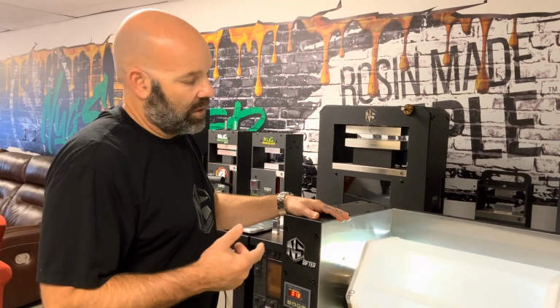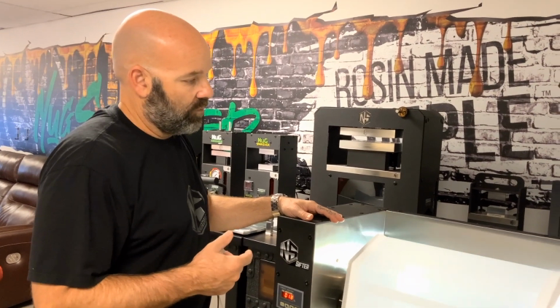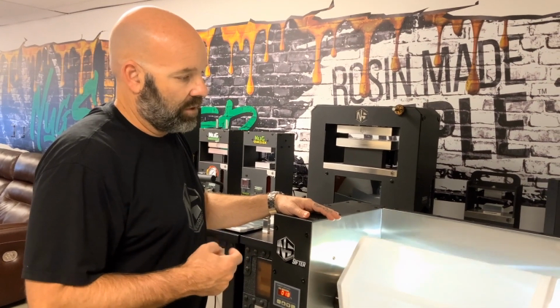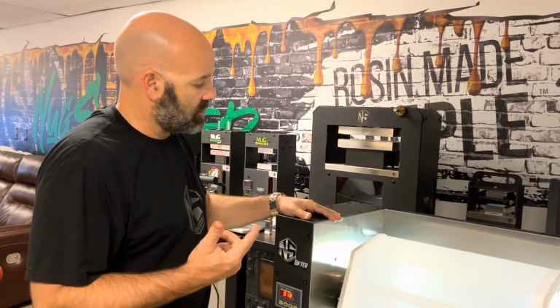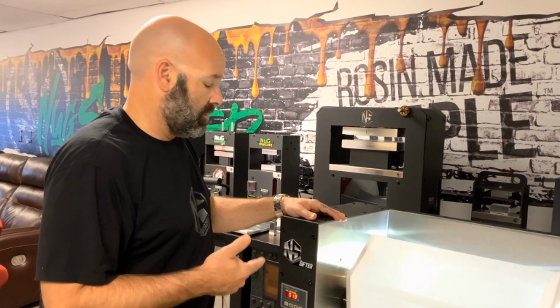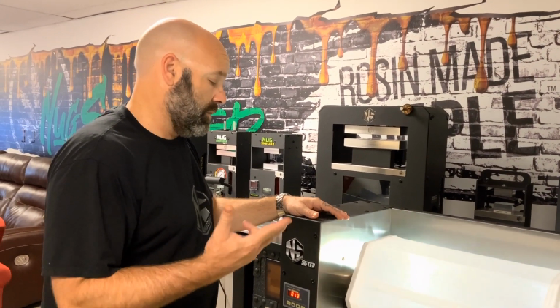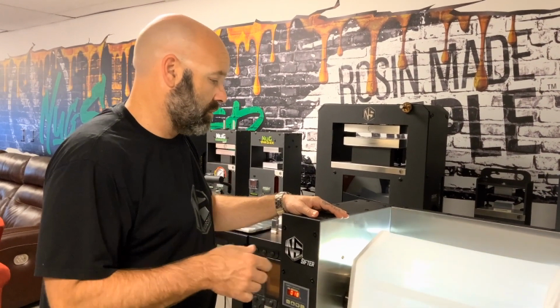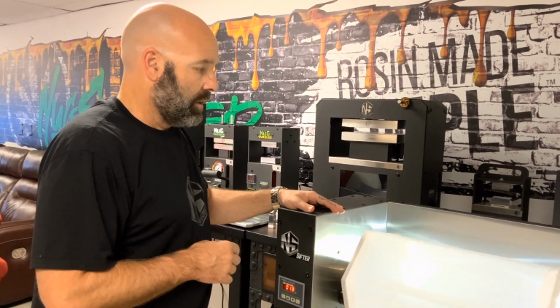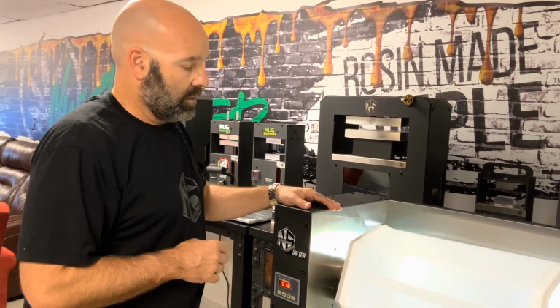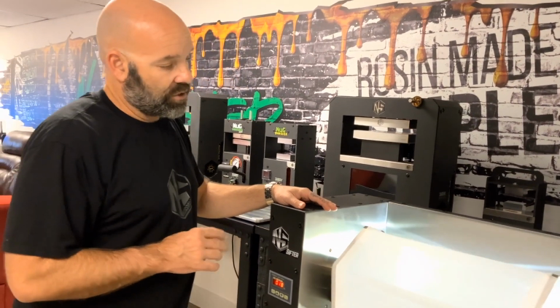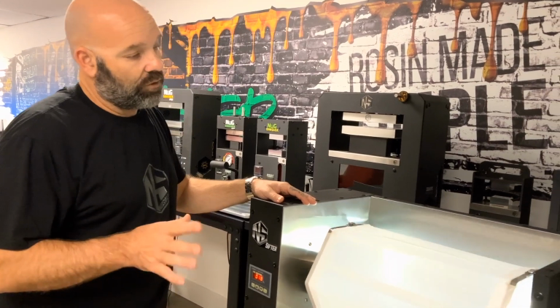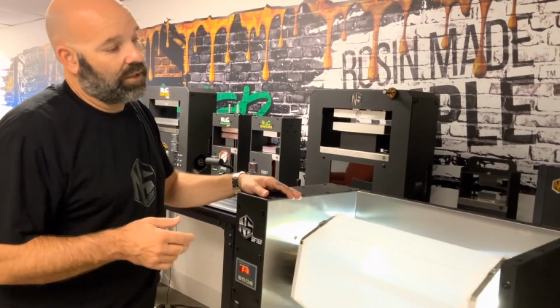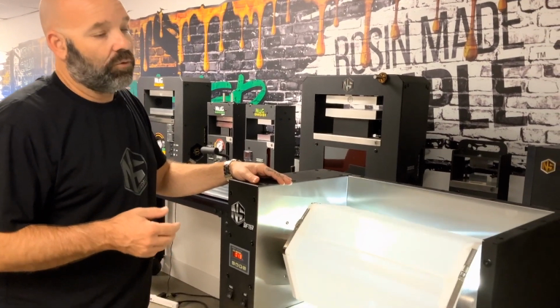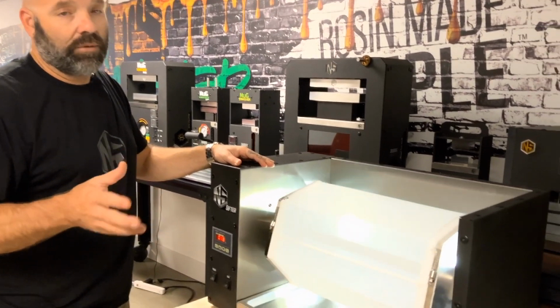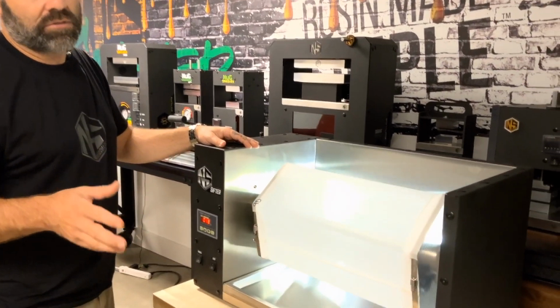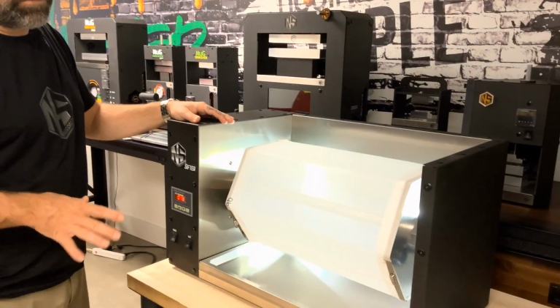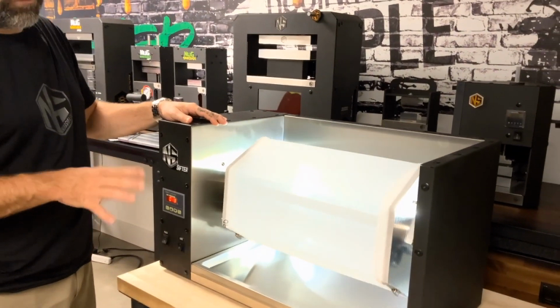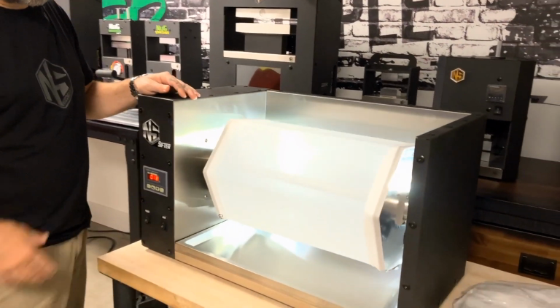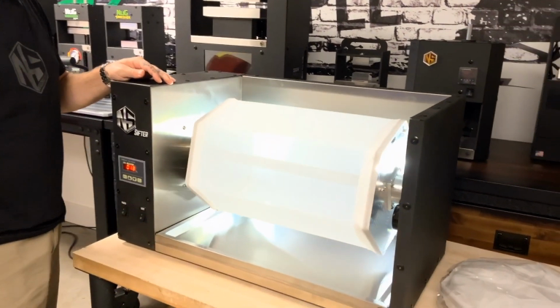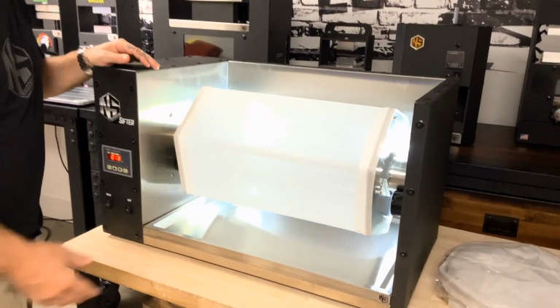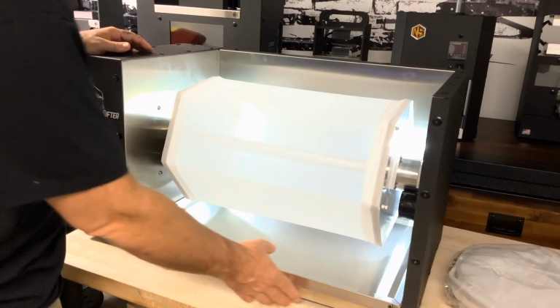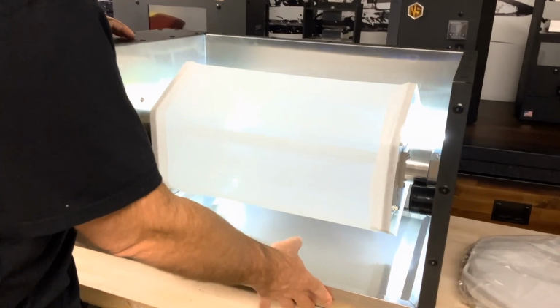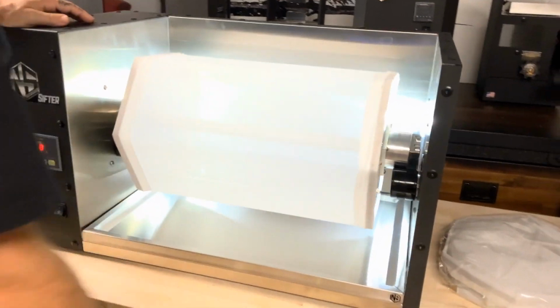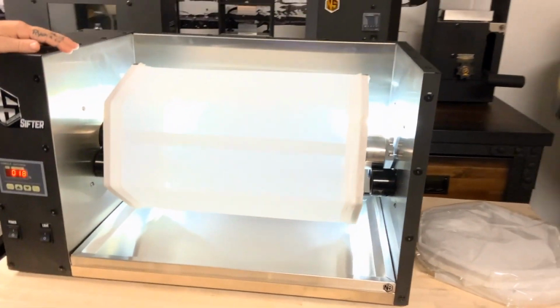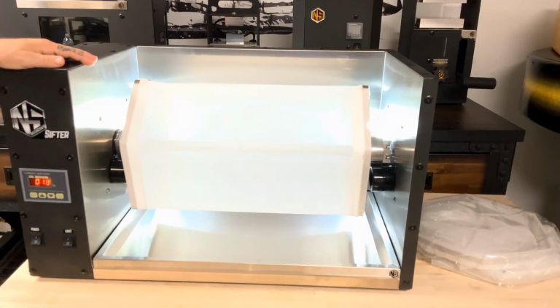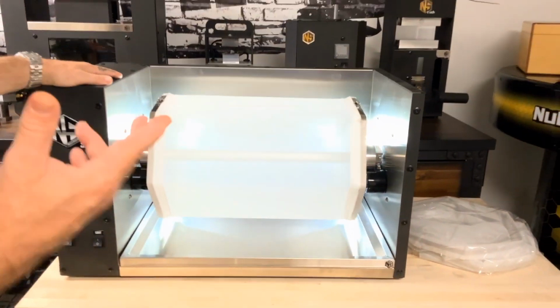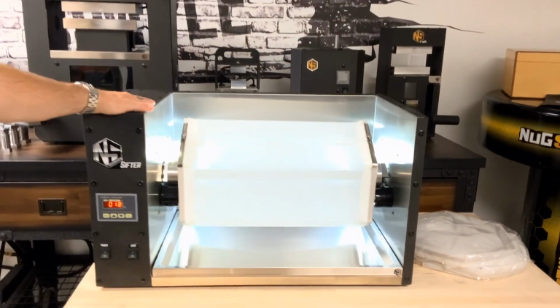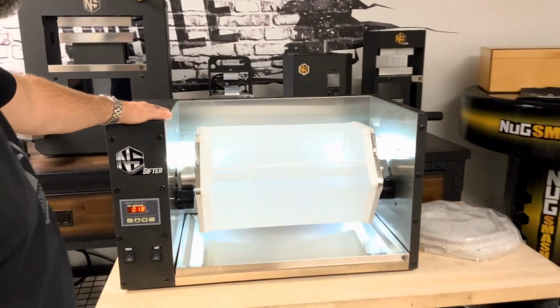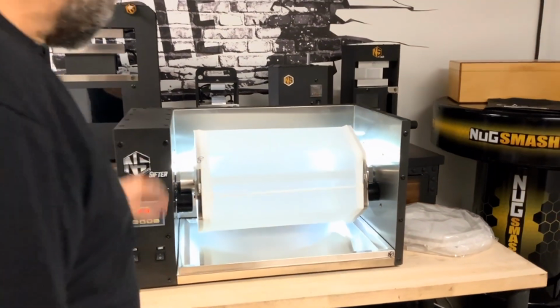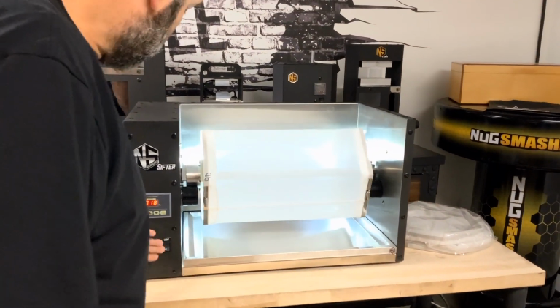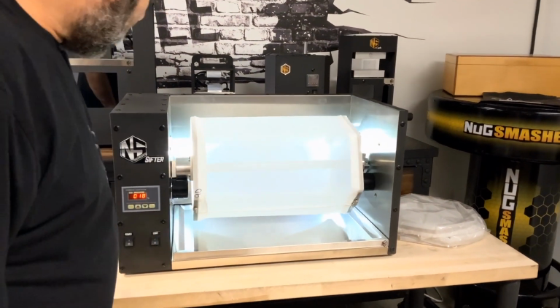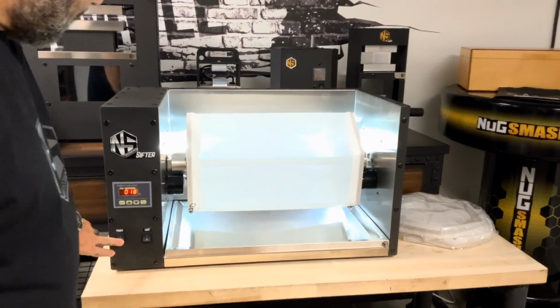It's very unique. You can run your bud fresh or cured, or a bunch of different ways, for limited amounts of time to get different products — a full melt product to keep, and so on and so forth.